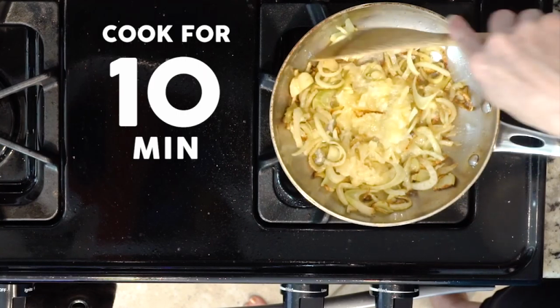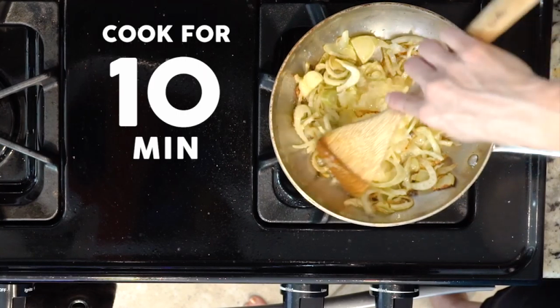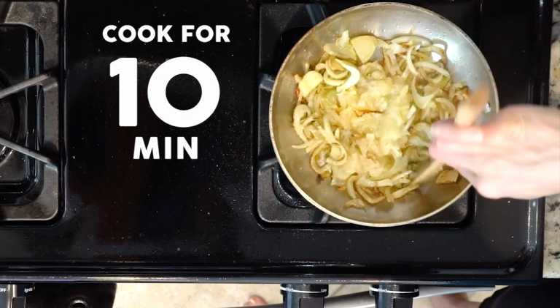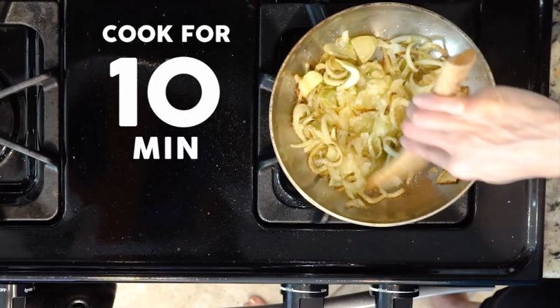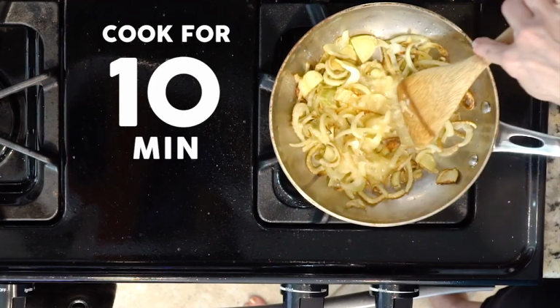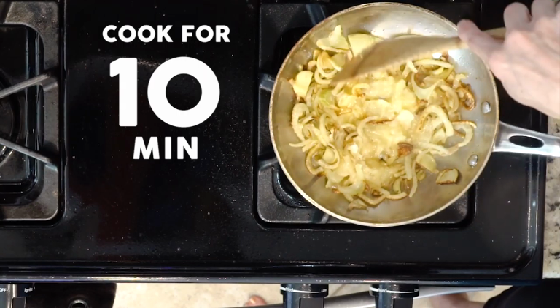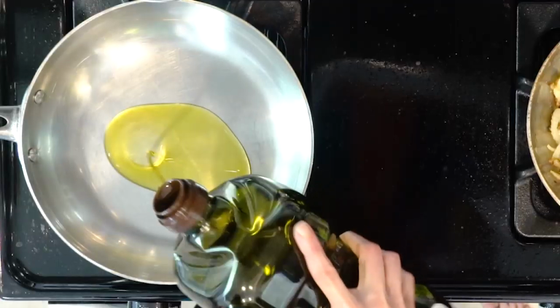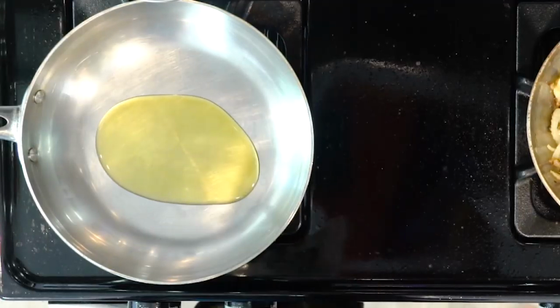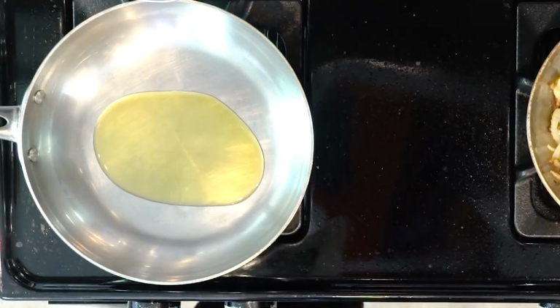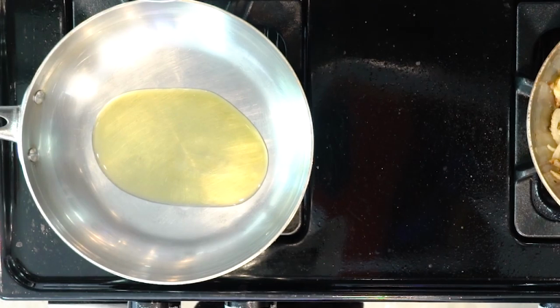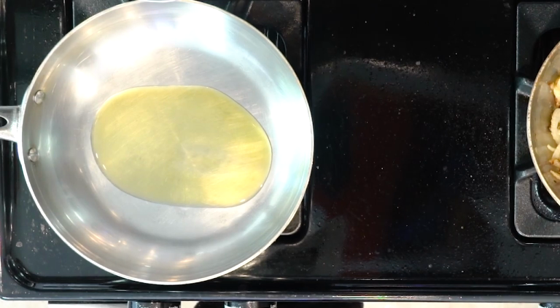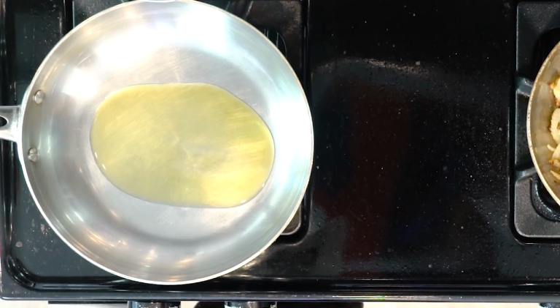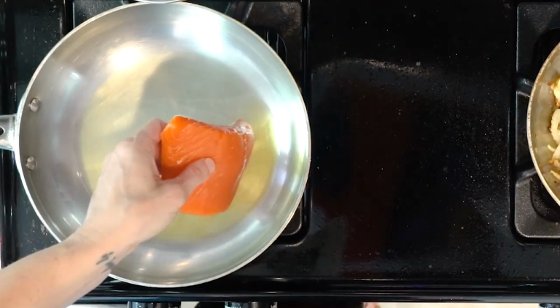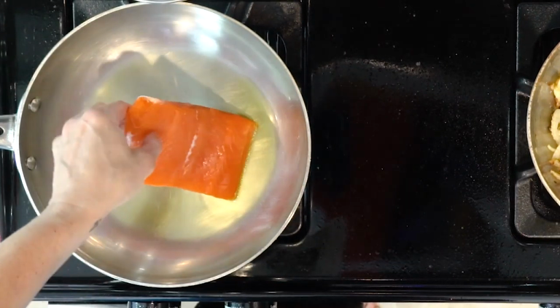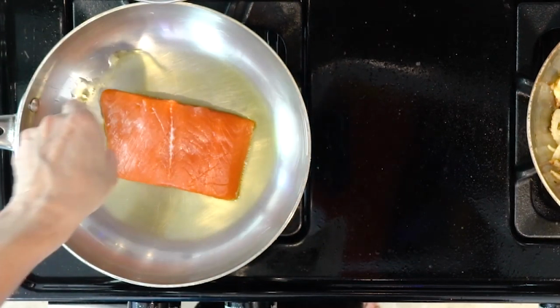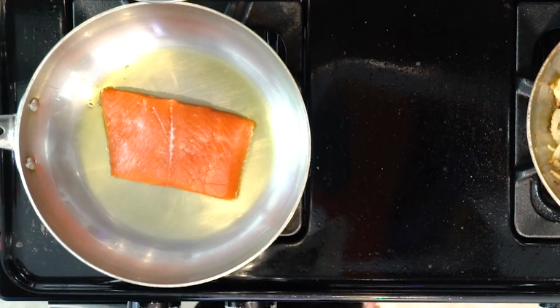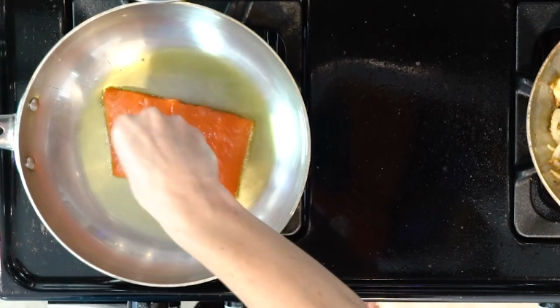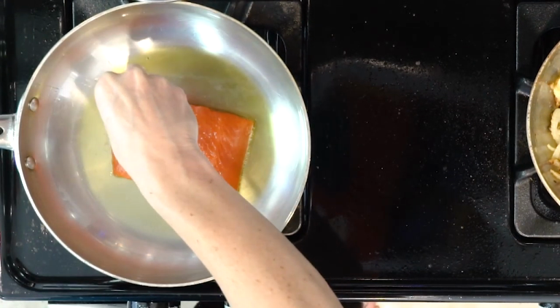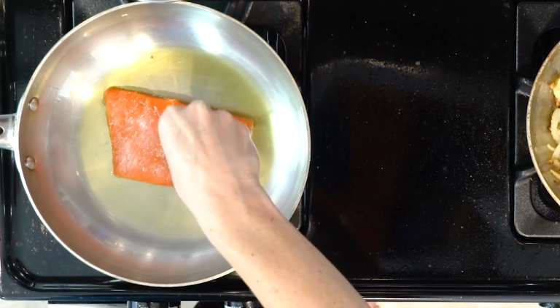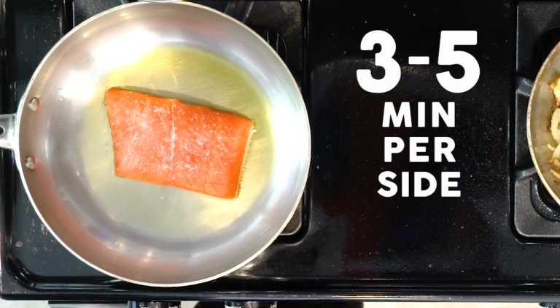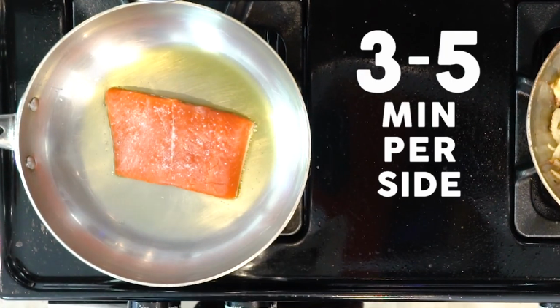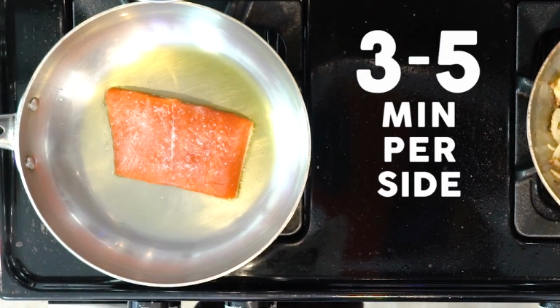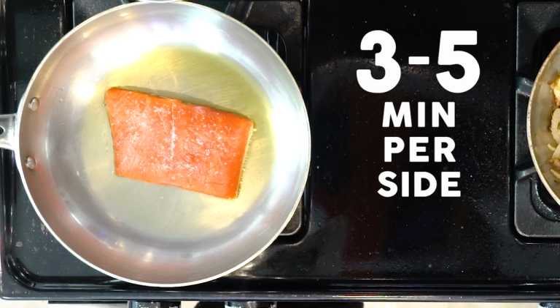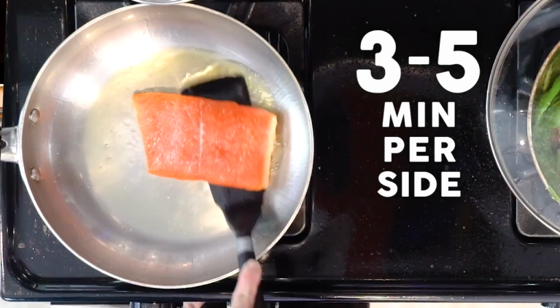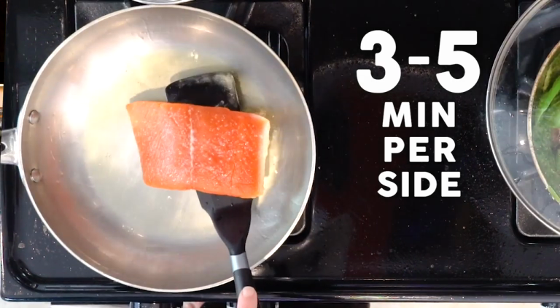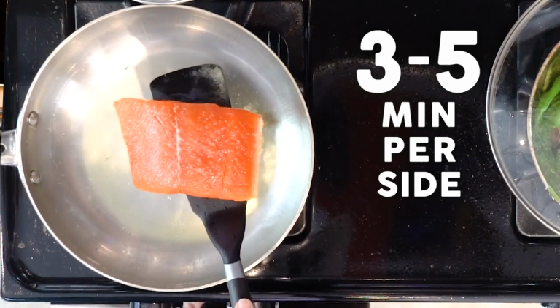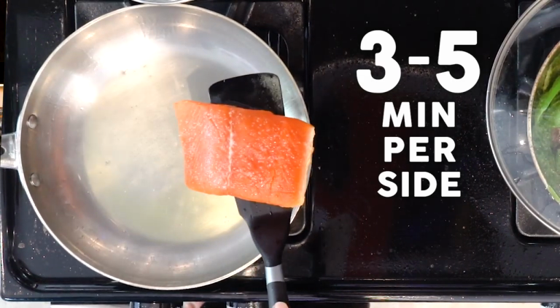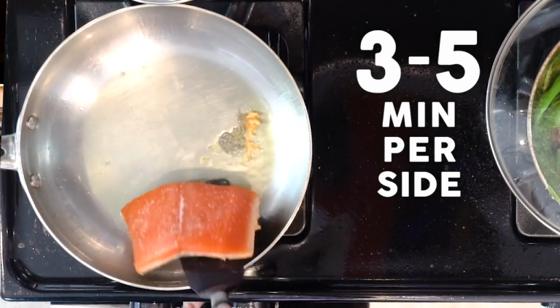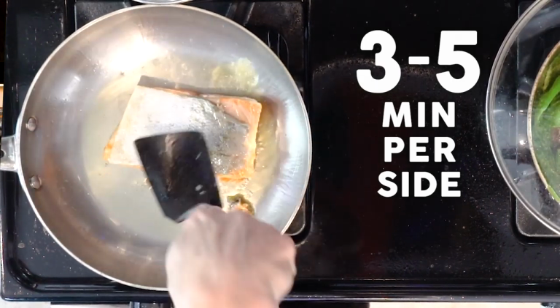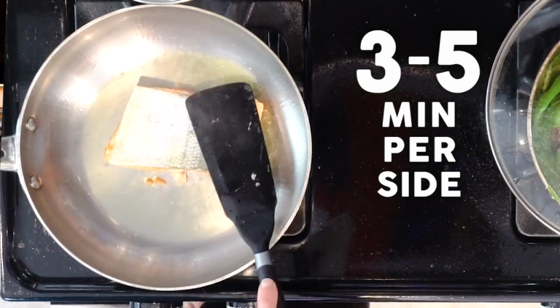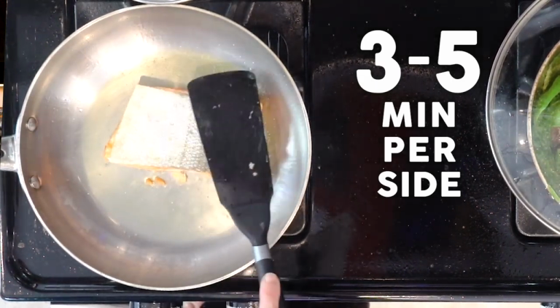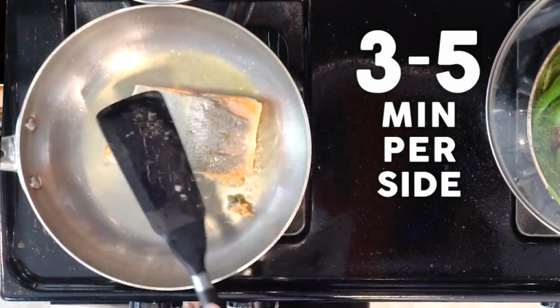While the fennel and lemon slices are cooking, heat some olive oil in another pan over a medium-low flame. Once the oil is hot, add the salmon and sprinkle with salt. Cook the salmon for three to five minutes, then flip and cook for another three to five minutes. Once cooked, turn the heat off.